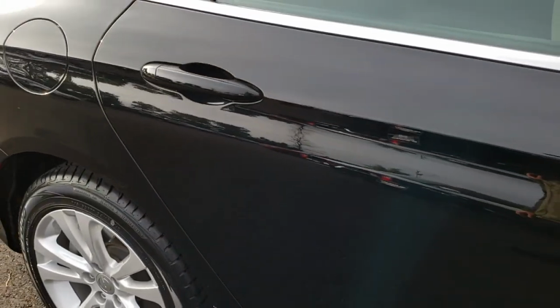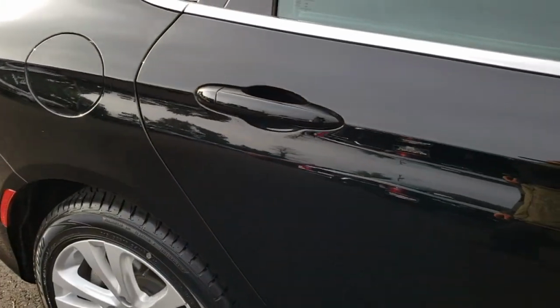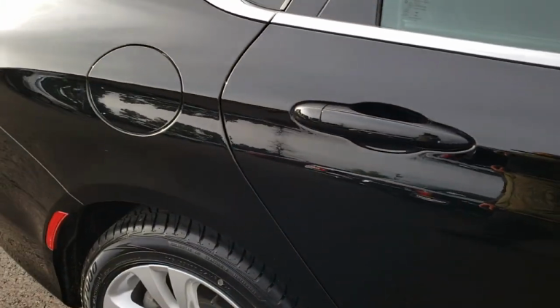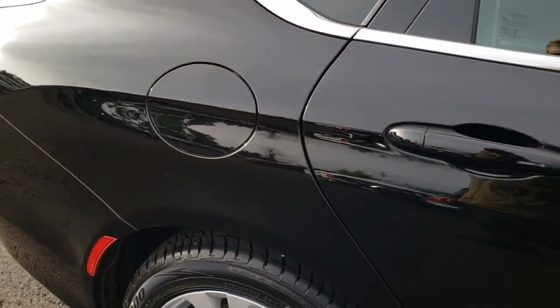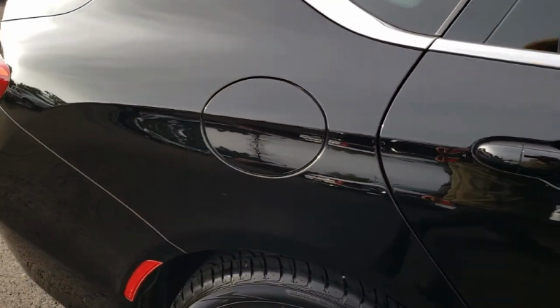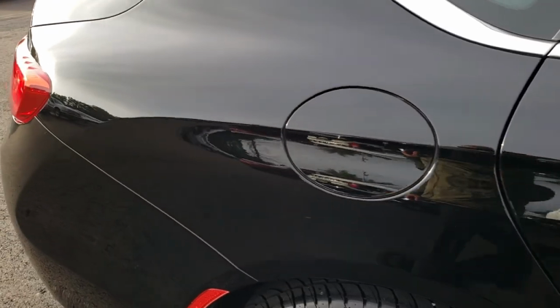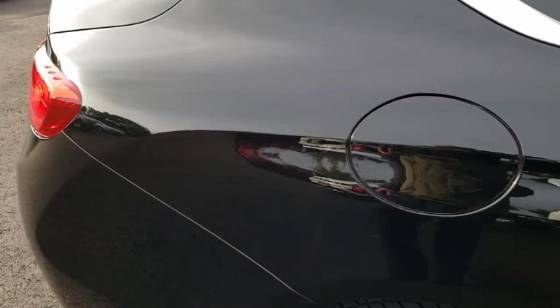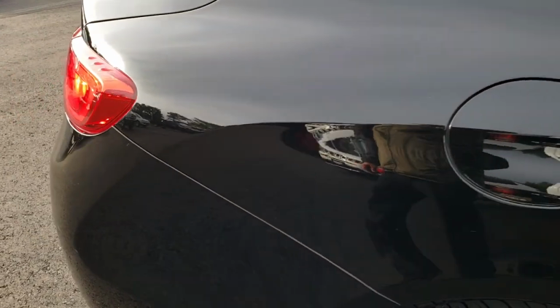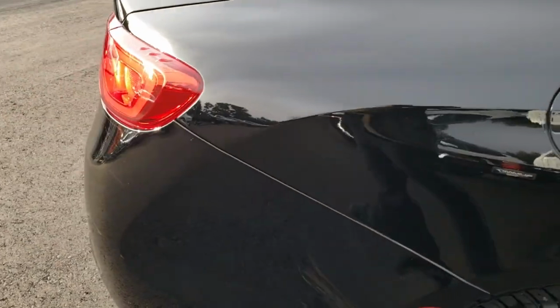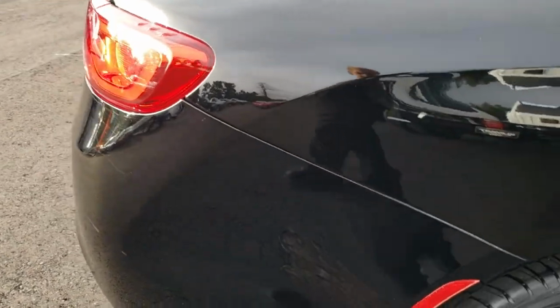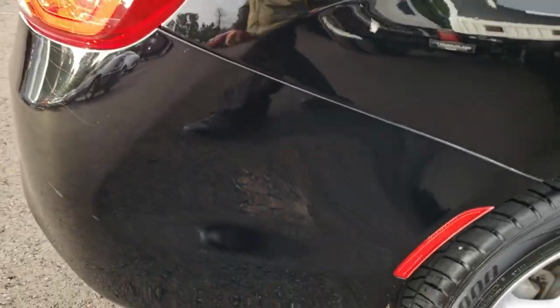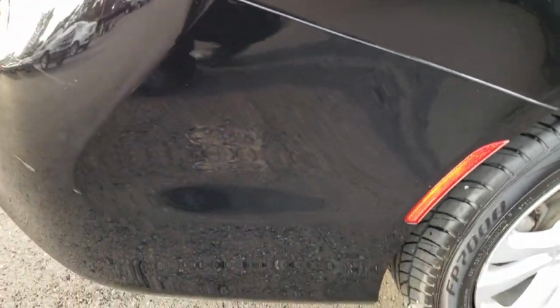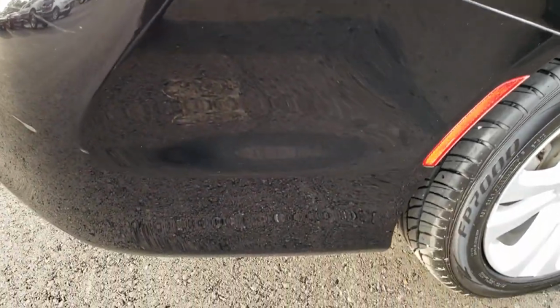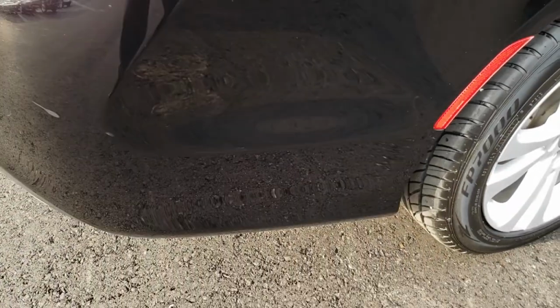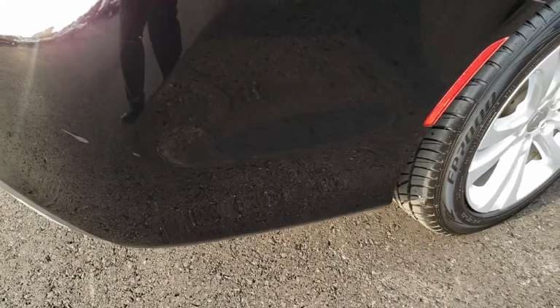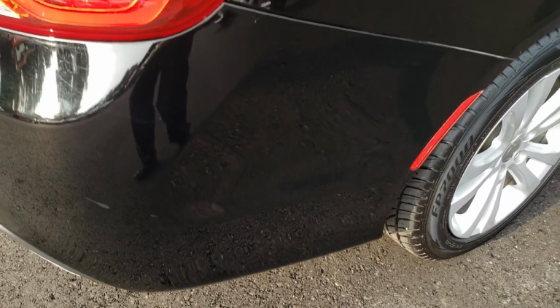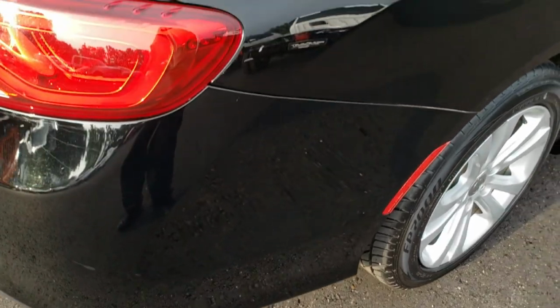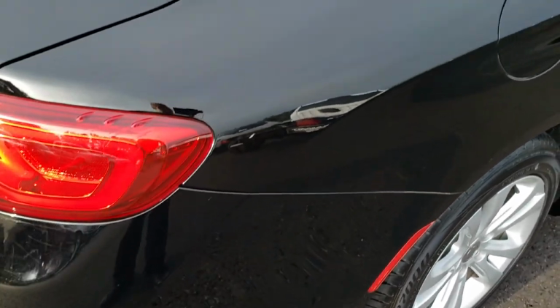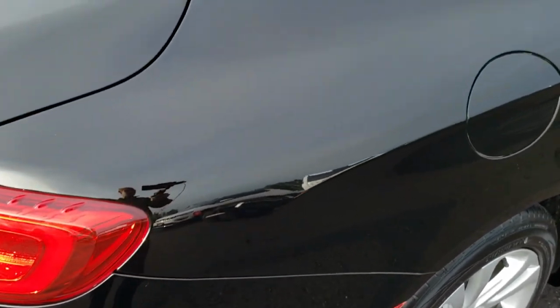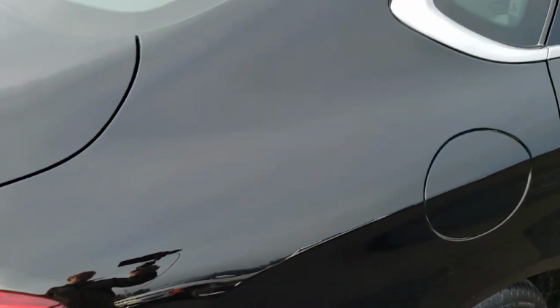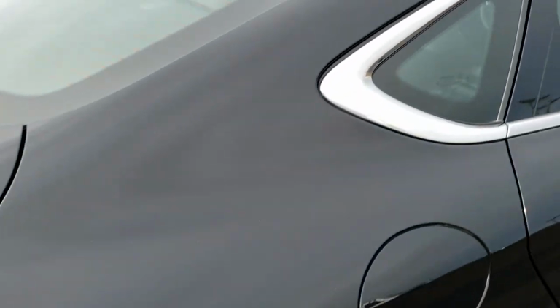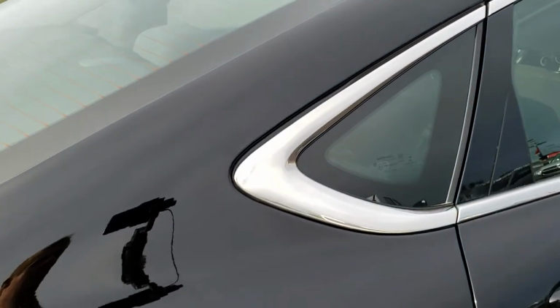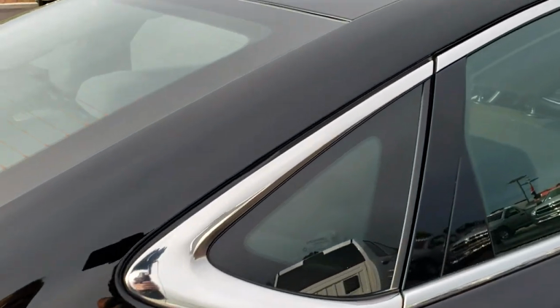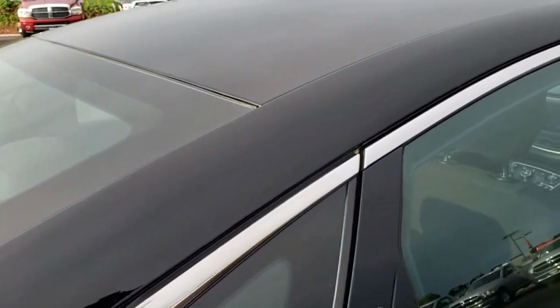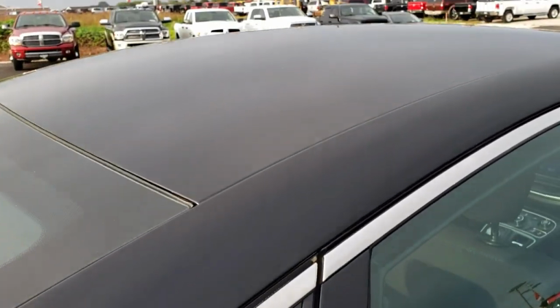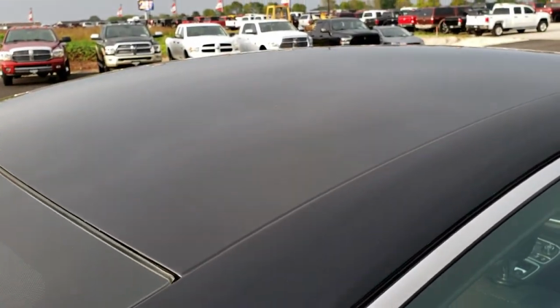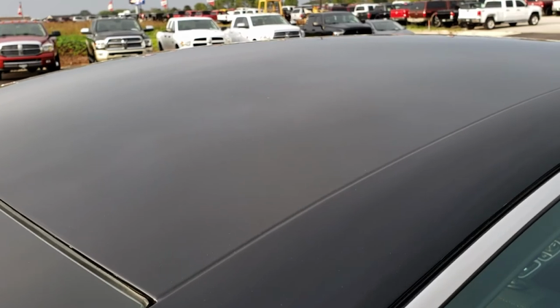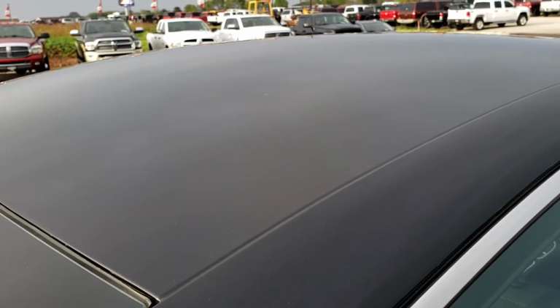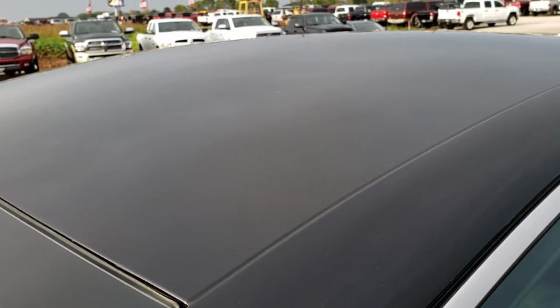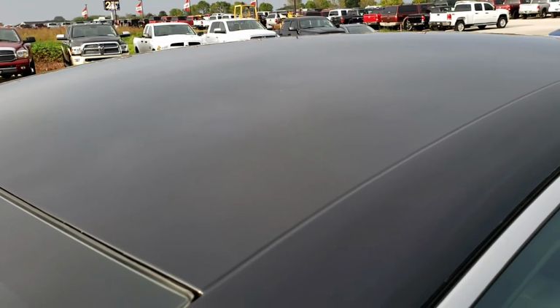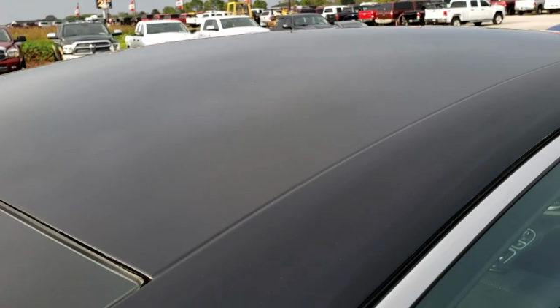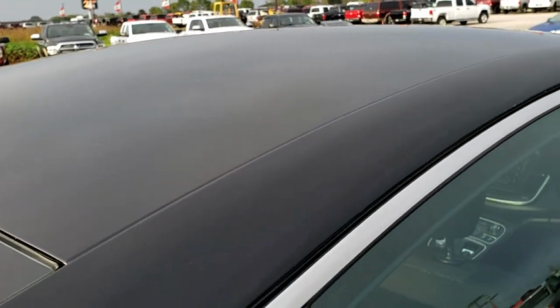We take these HD videos so if you are far away, or even if you're close by and just cannot make the trip down, you can still see the car, hear the car, and have confidence in the vehicle that you're looking at before you even get here. The roof is in really nice clean condition.